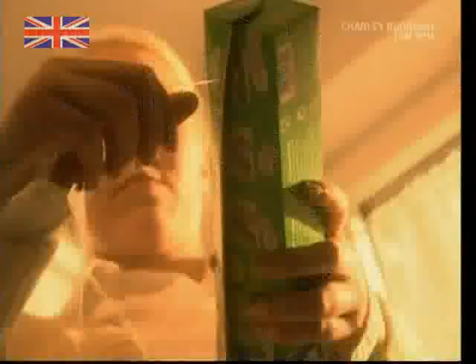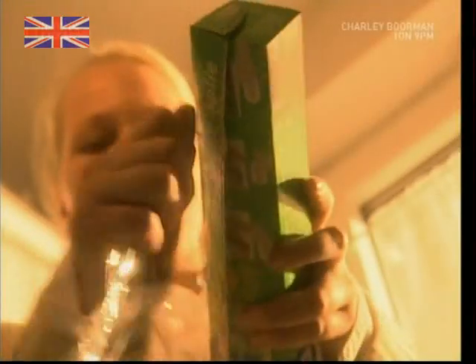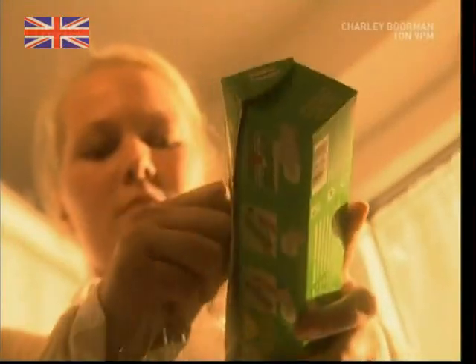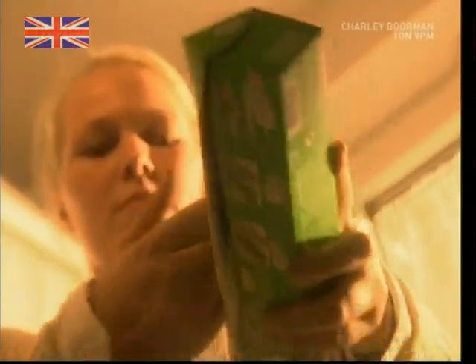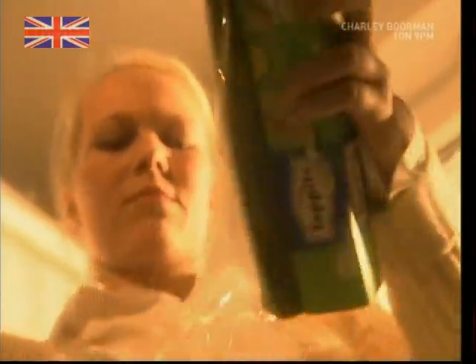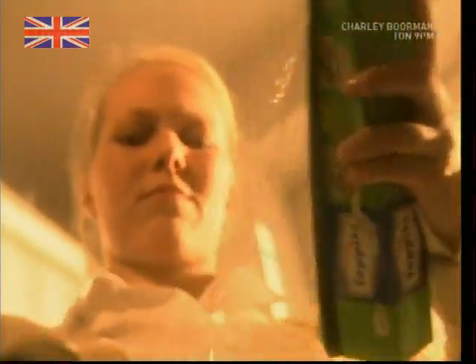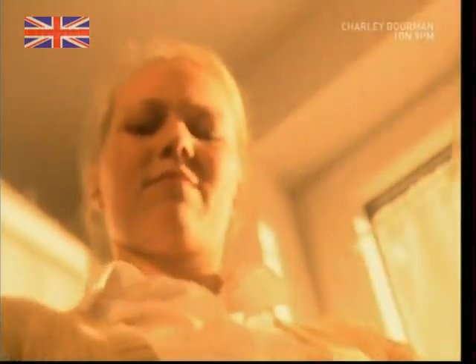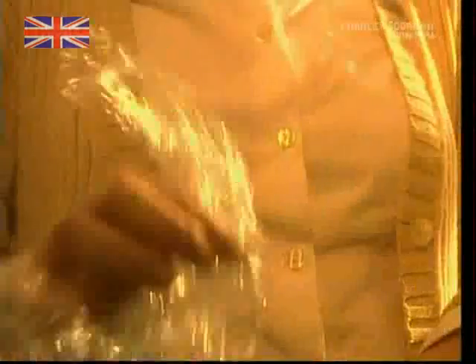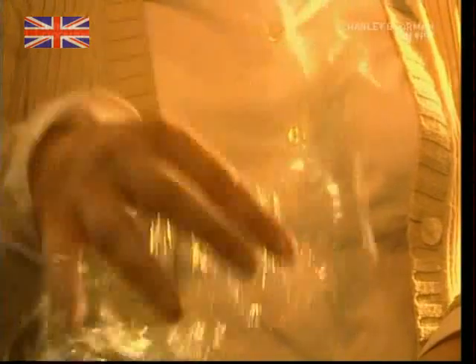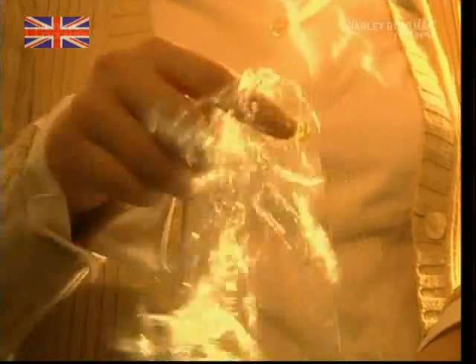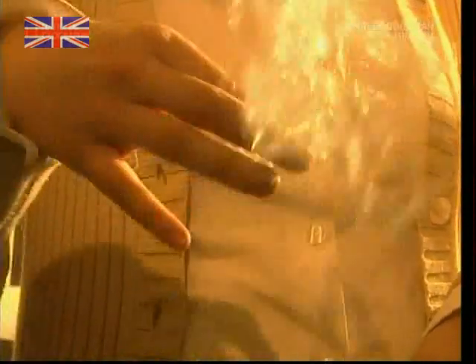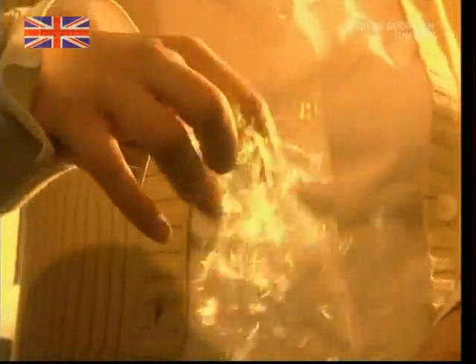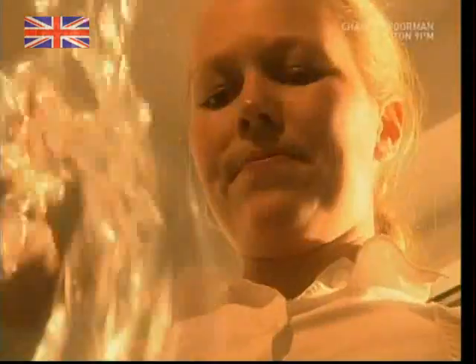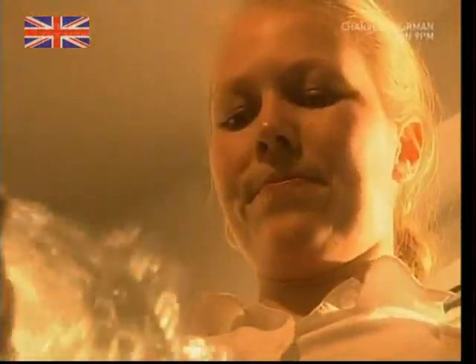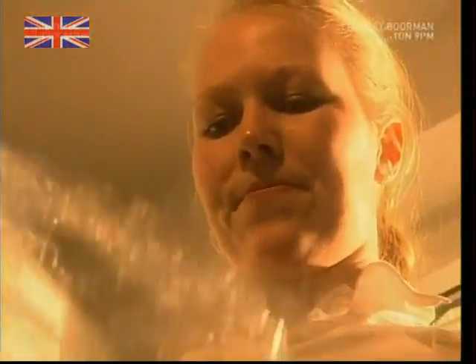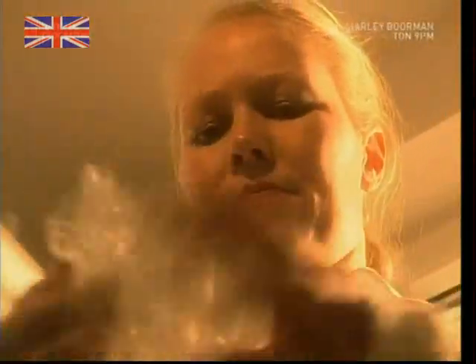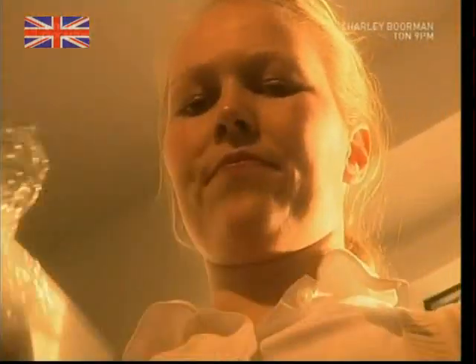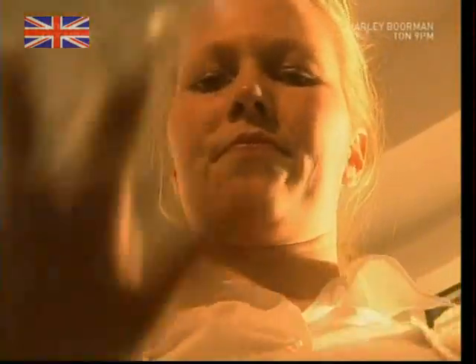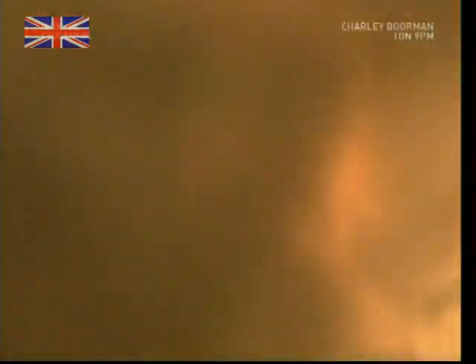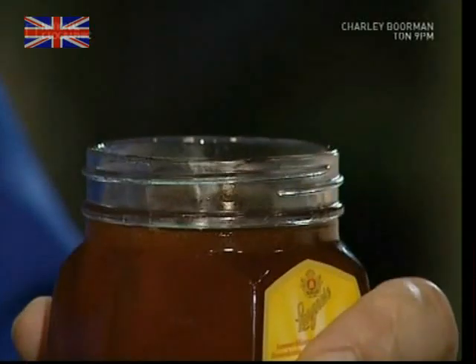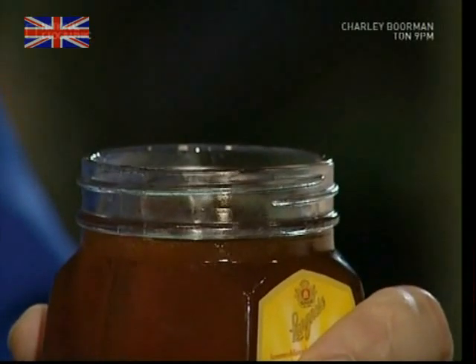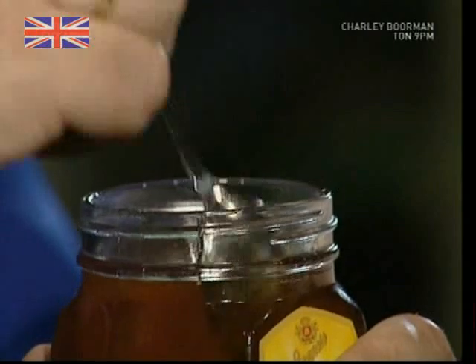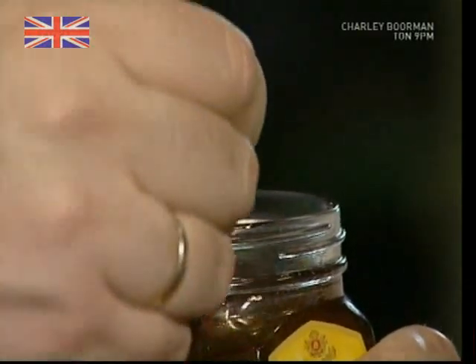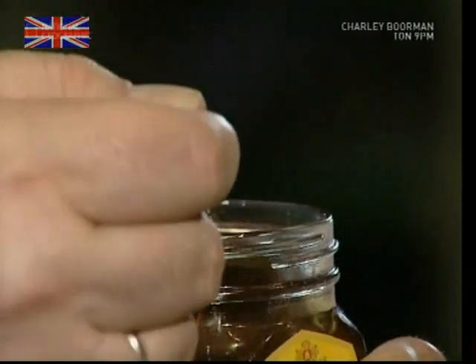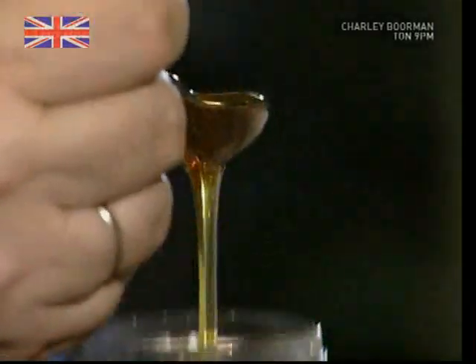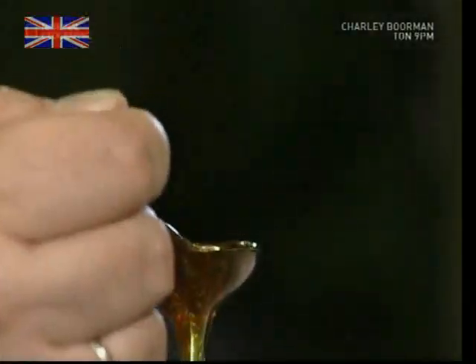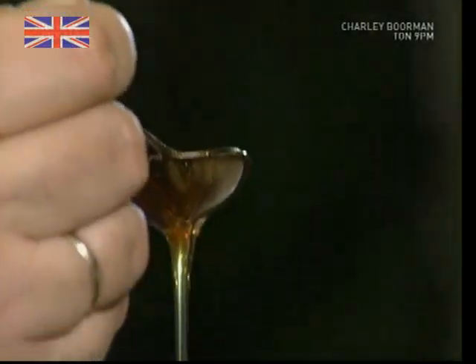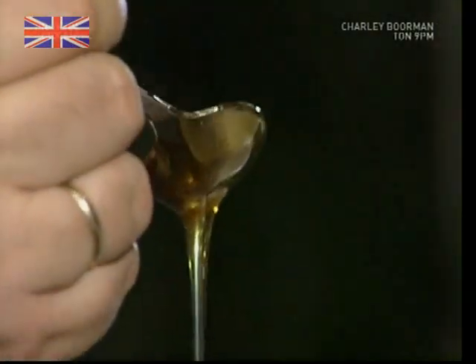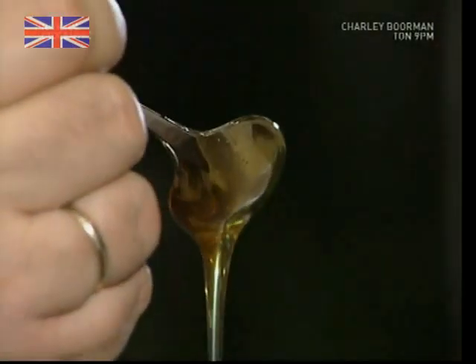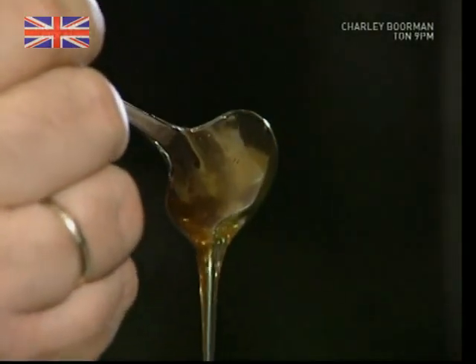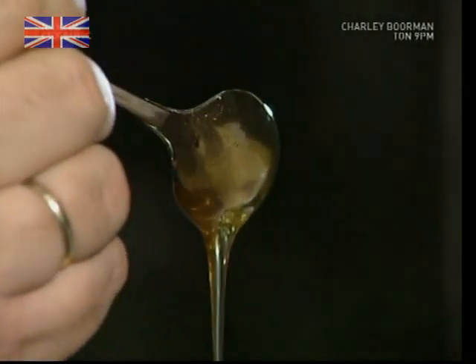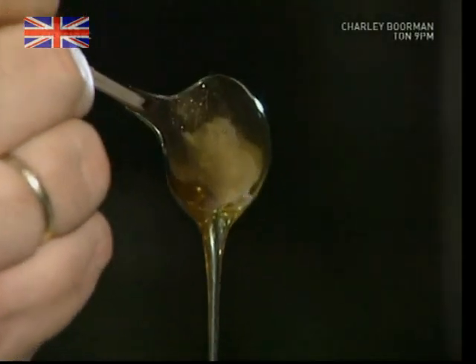But before we go on, there's one mystery still to be solved: how does clingfilm cling? Some people think it's static, but it's actually a kind of glue. Added to the raw granules, it acts like honey, giving the film its useful adhesive quality.